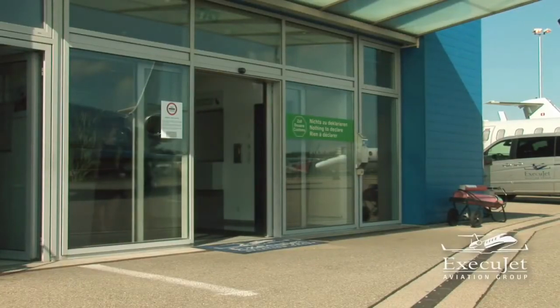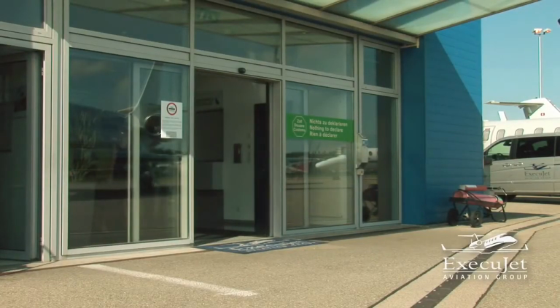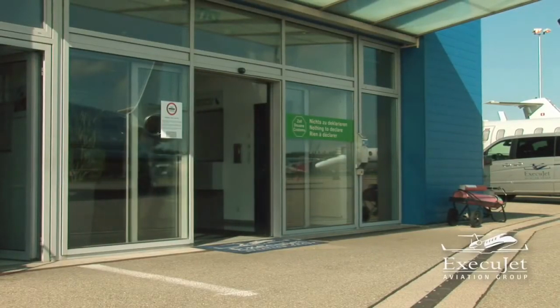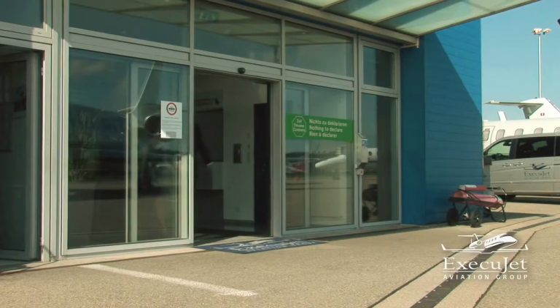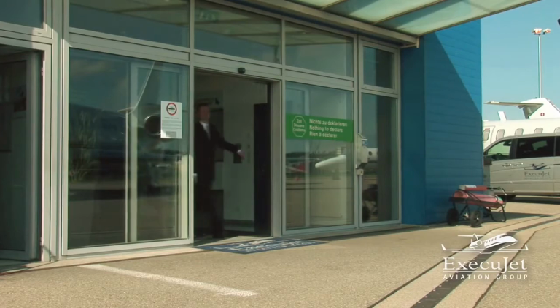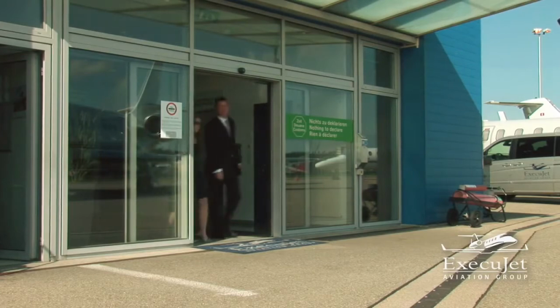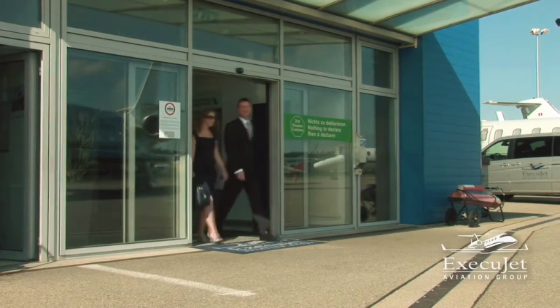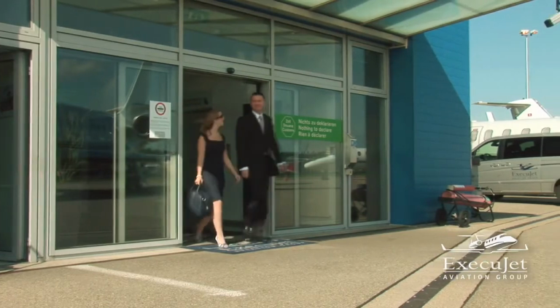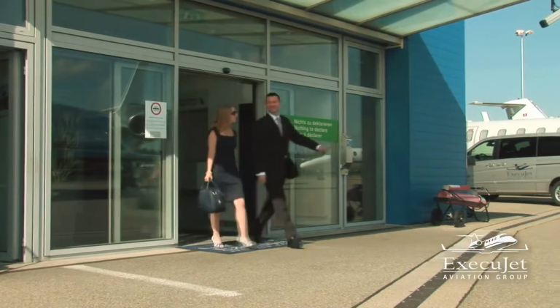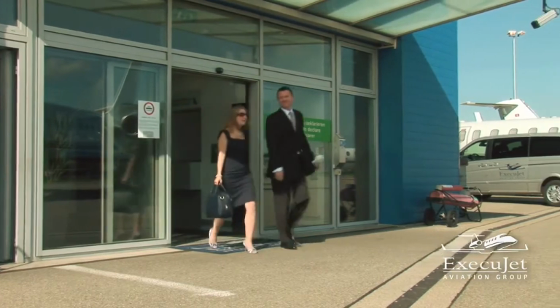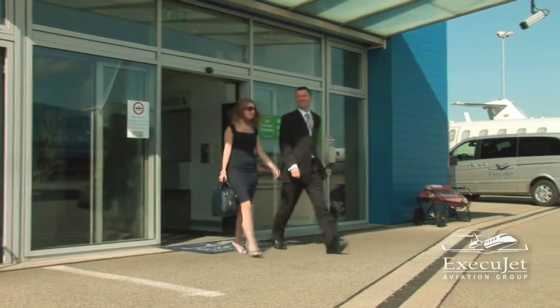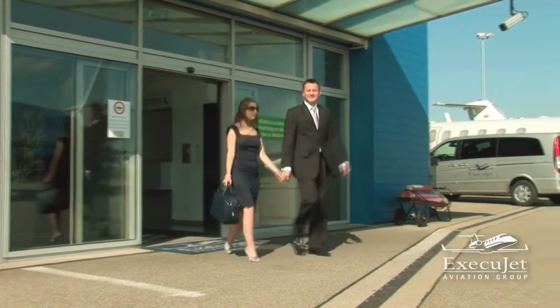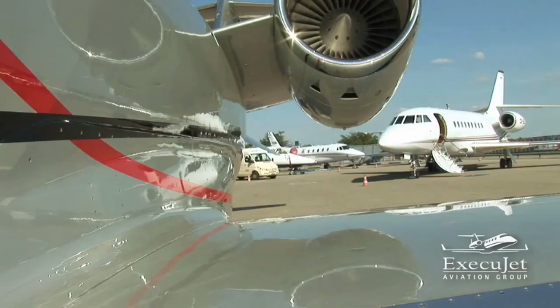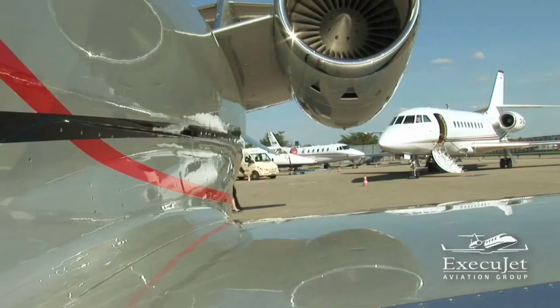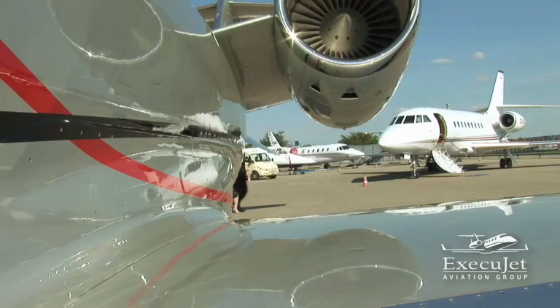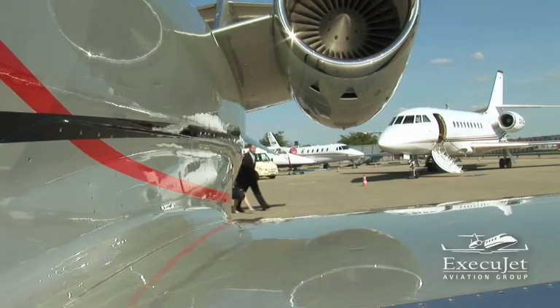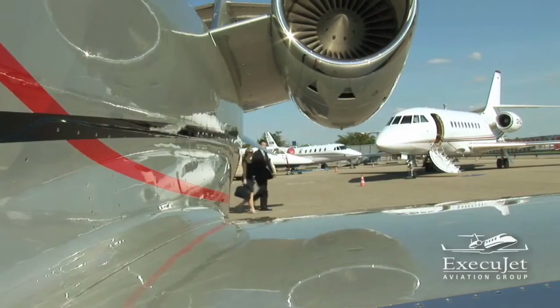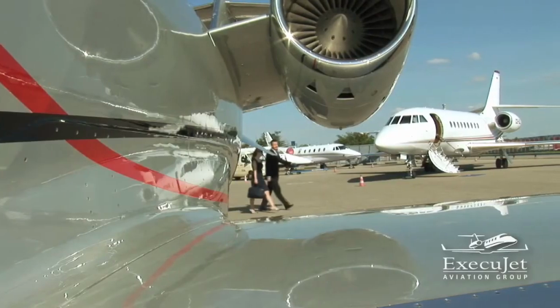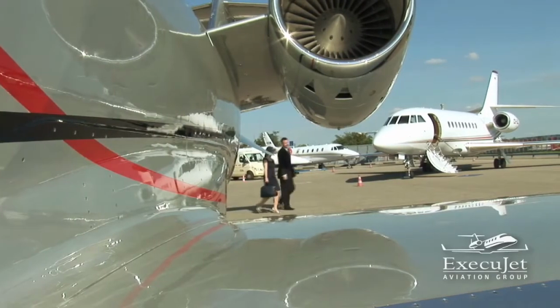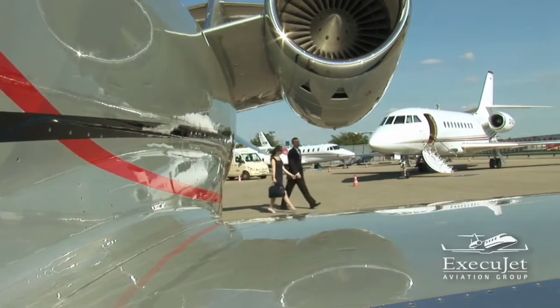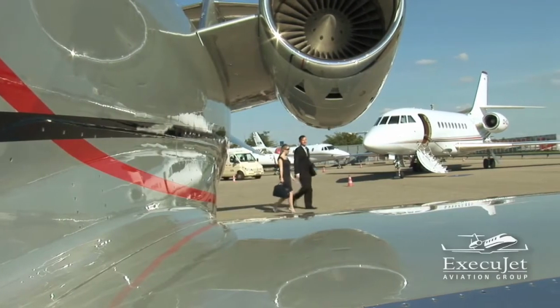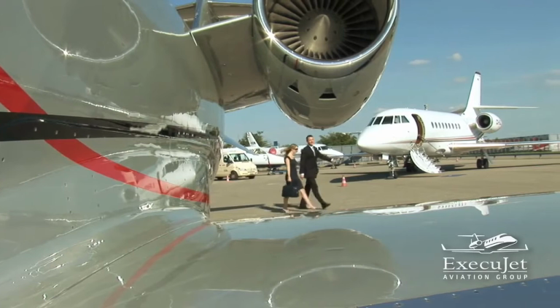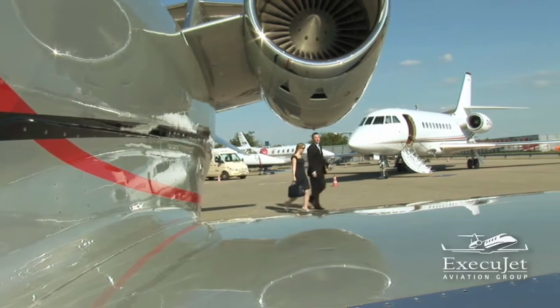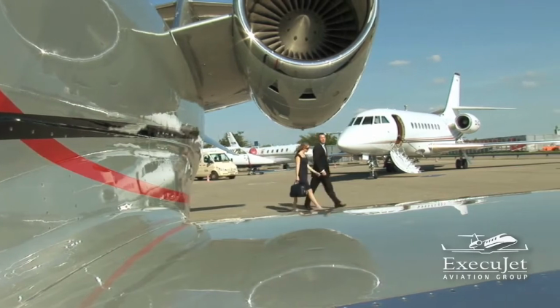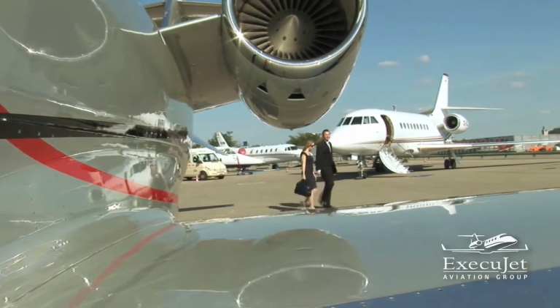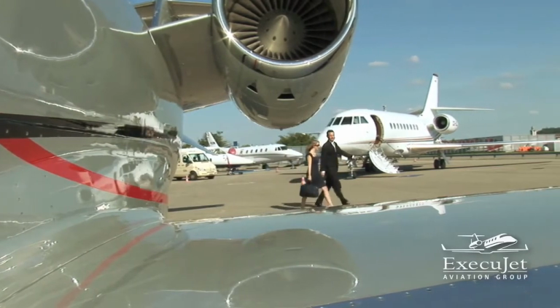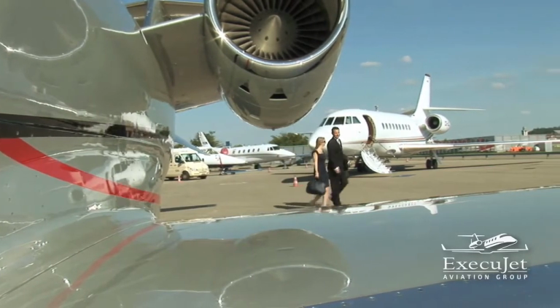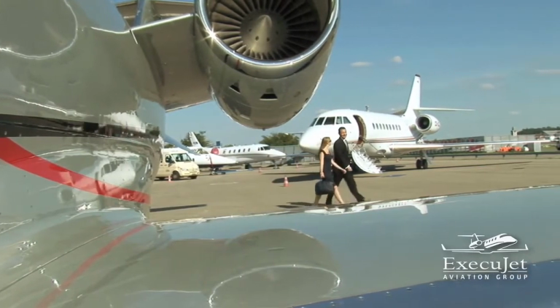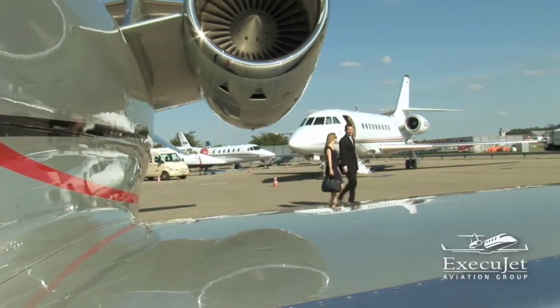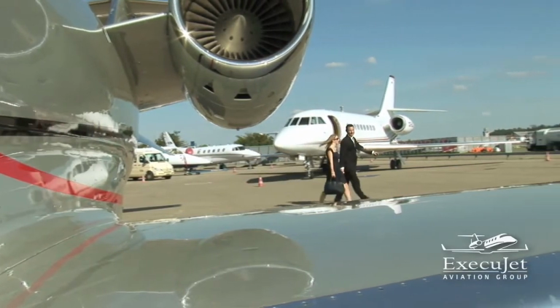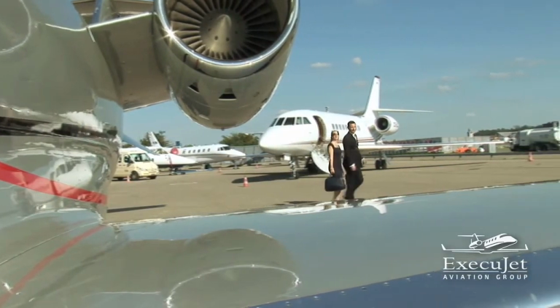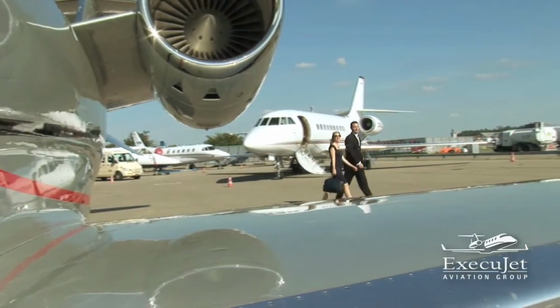Whether you wish to continue with business or simply take a moment to relax, the choice is yours with facilities to accommodate all requests.